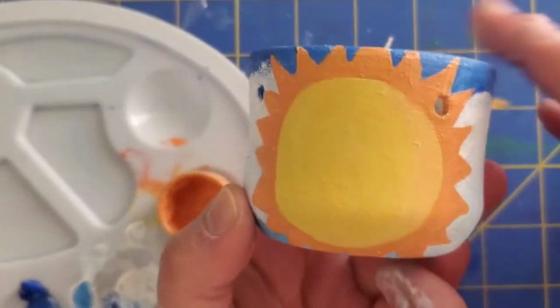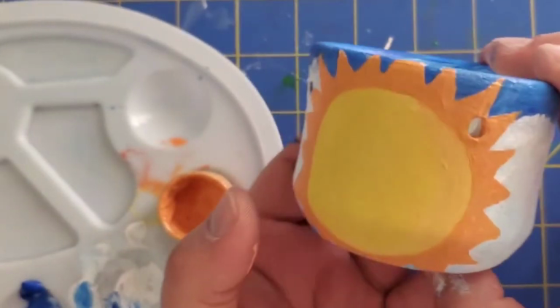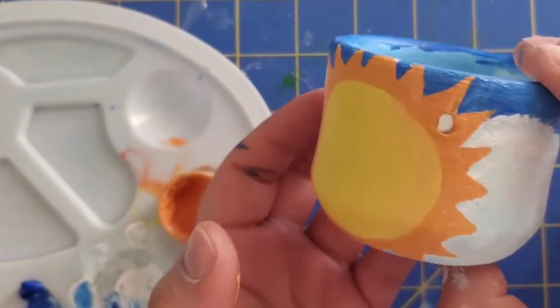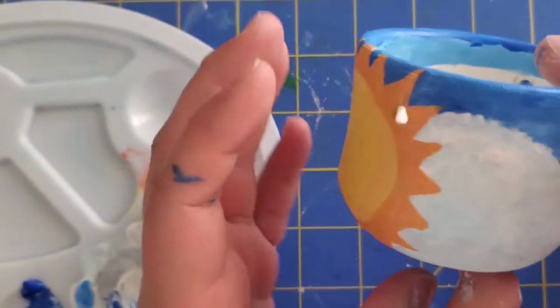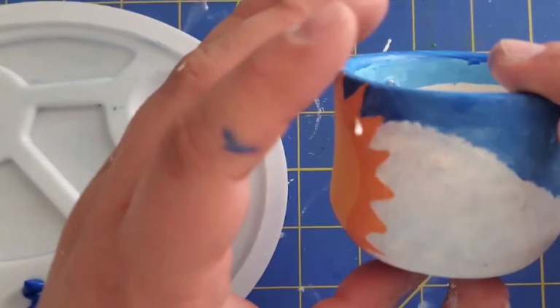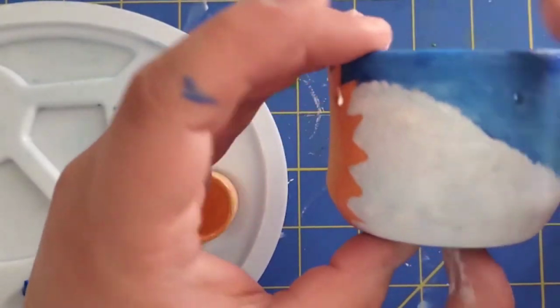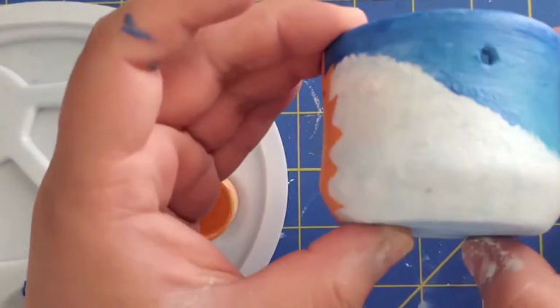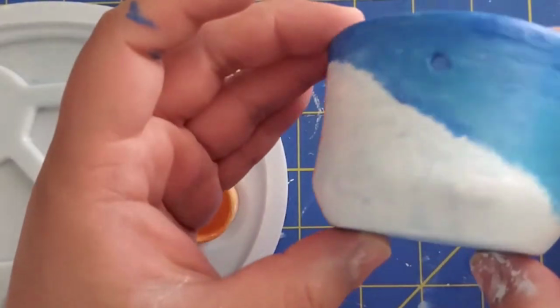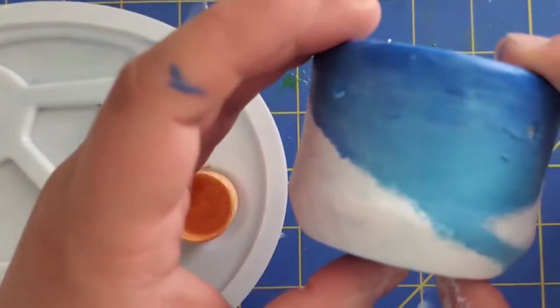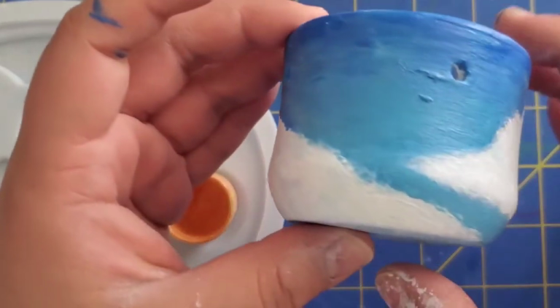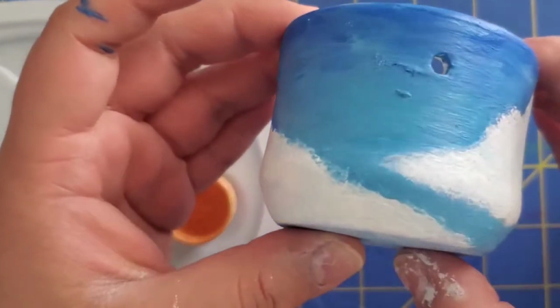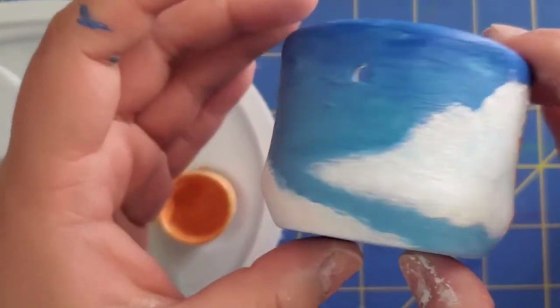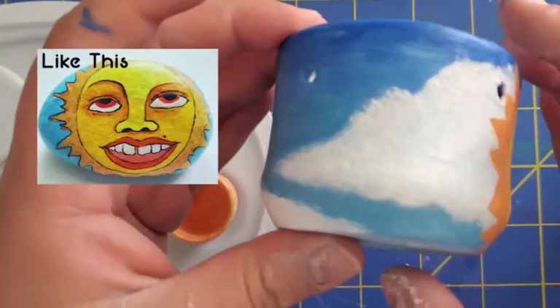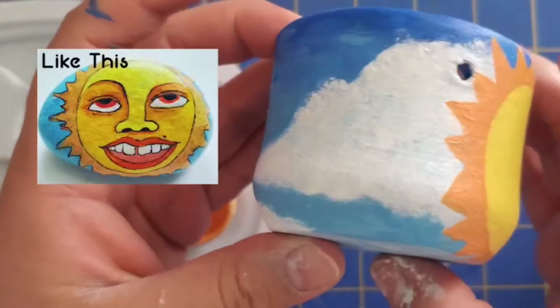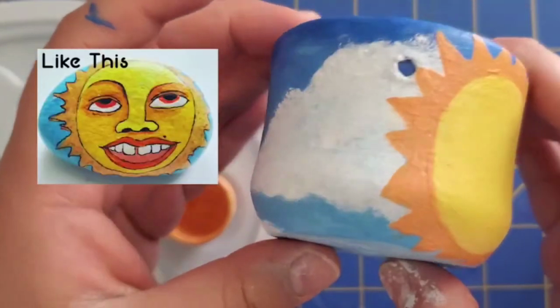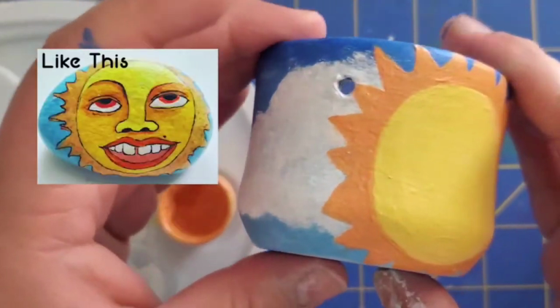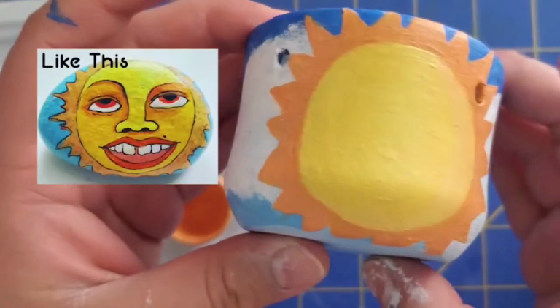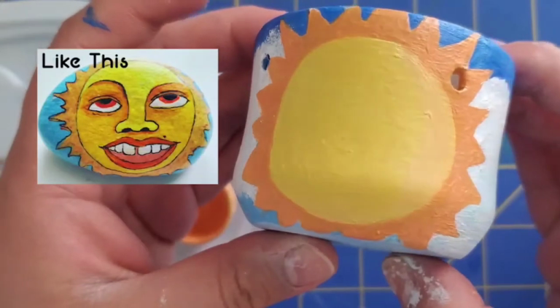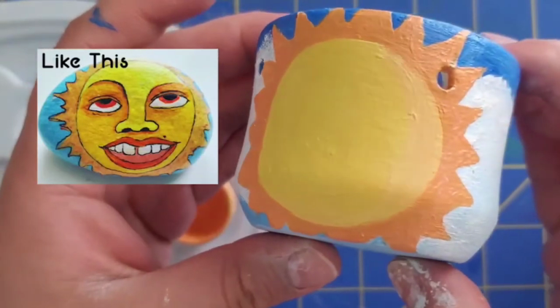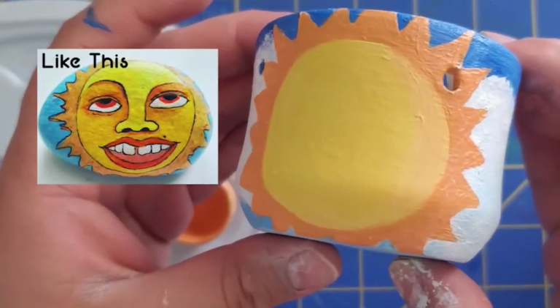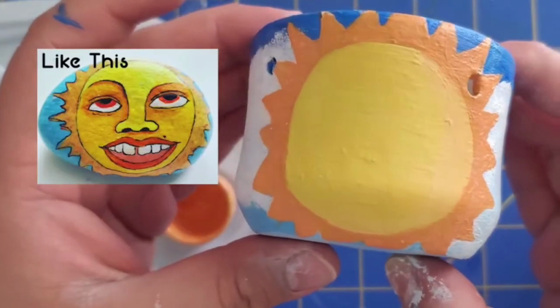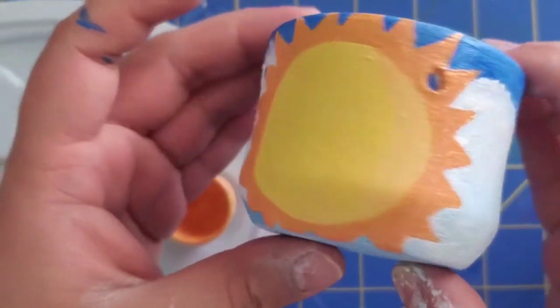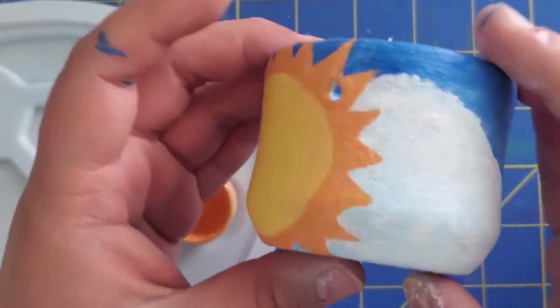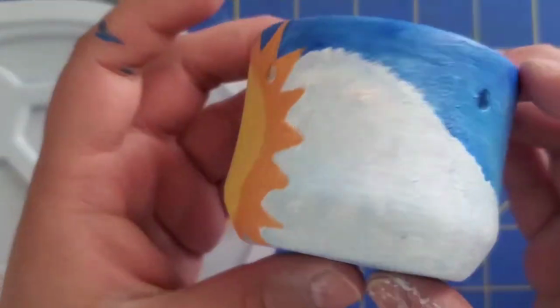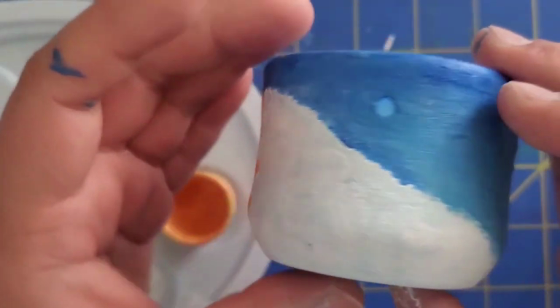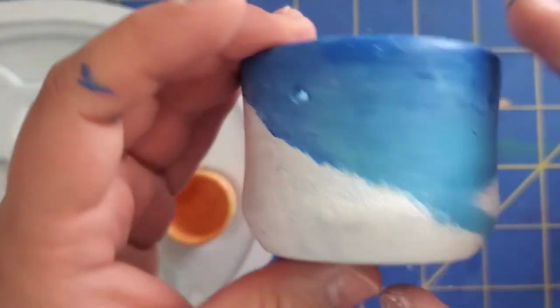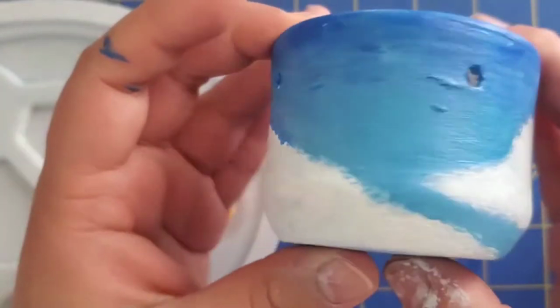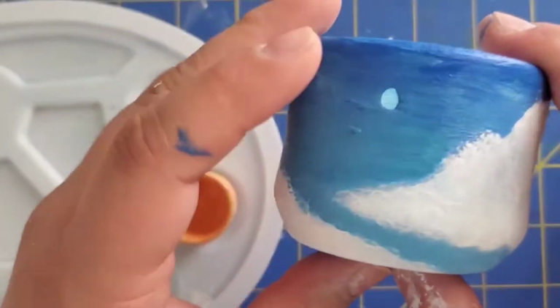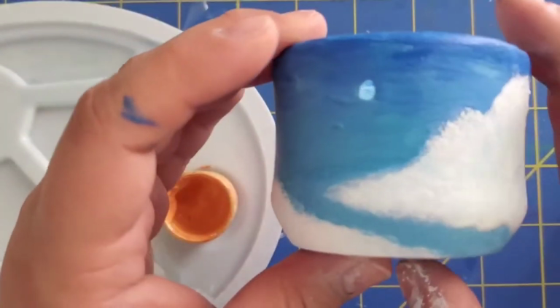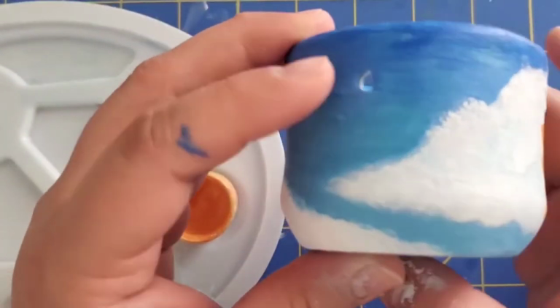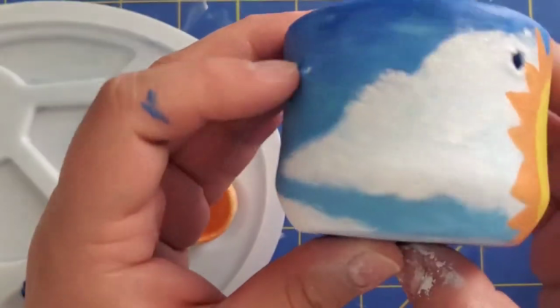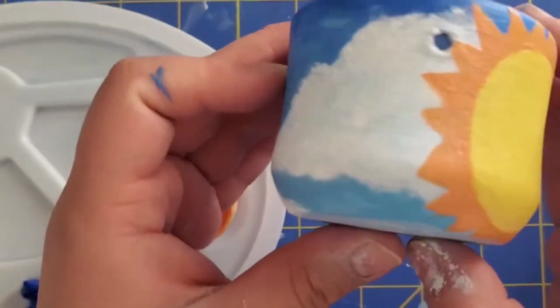I love how it kind of came out. I didn't decide to add more details because I don't want to make it too difficult for me. So I love how it came out.